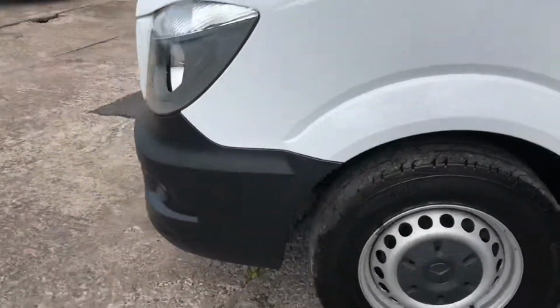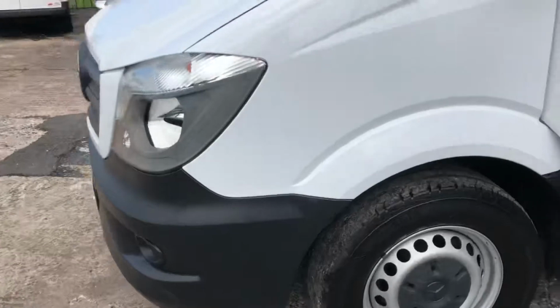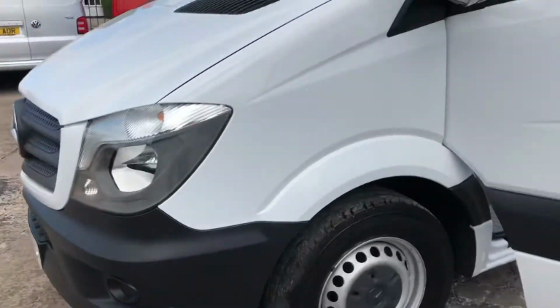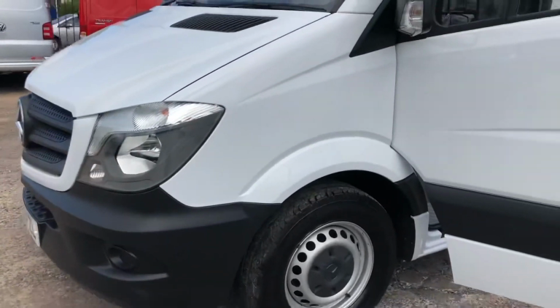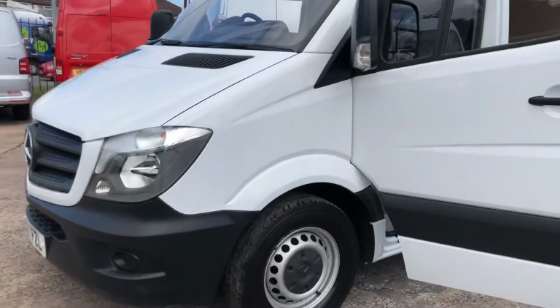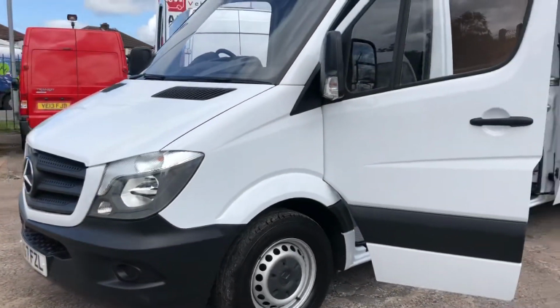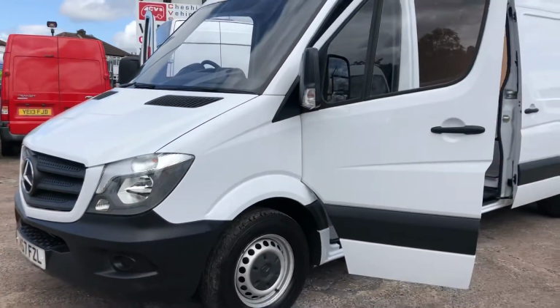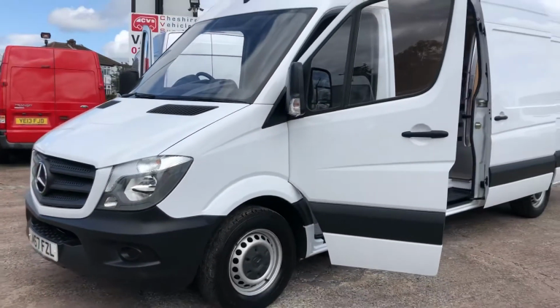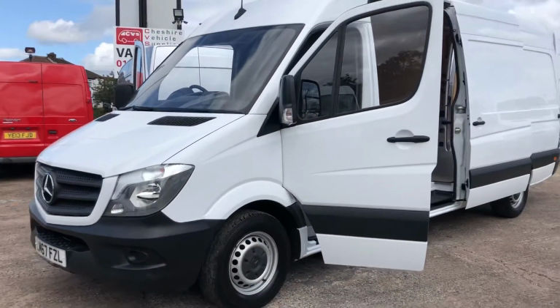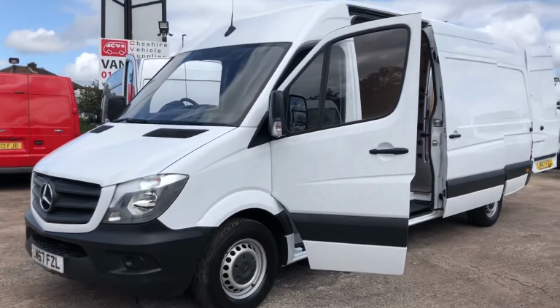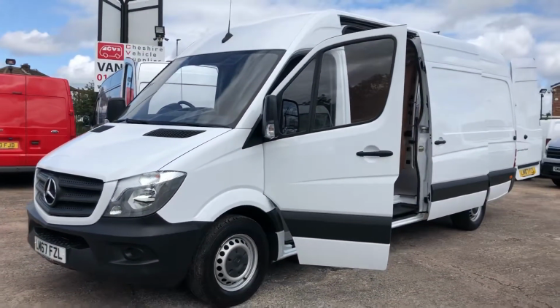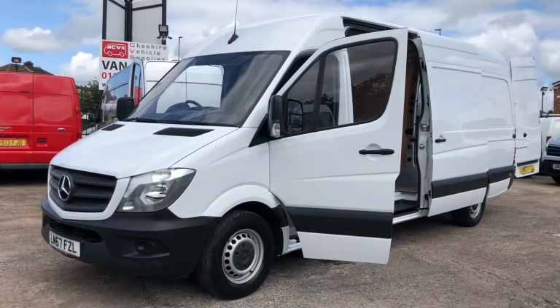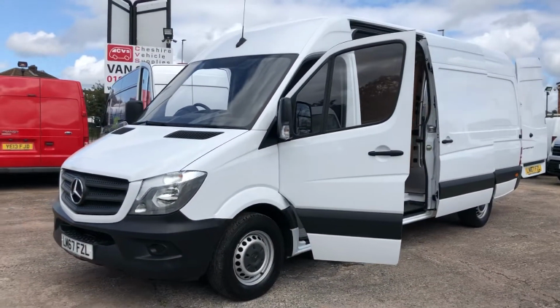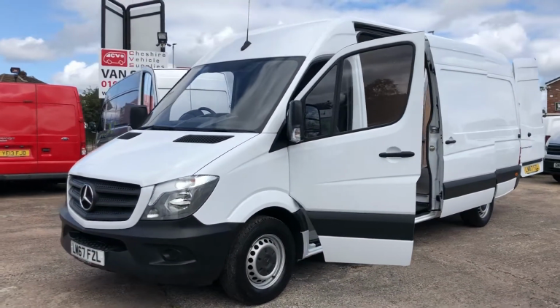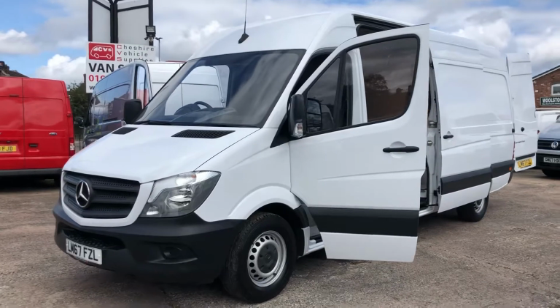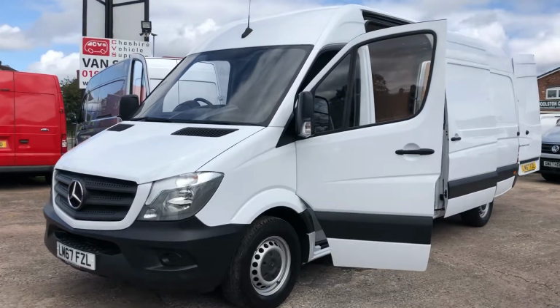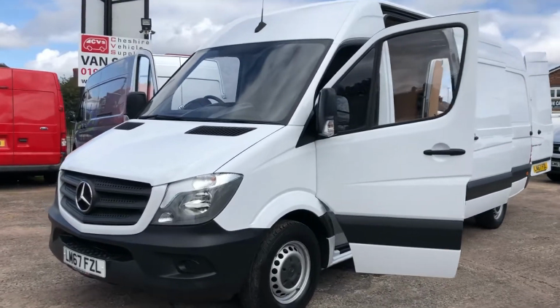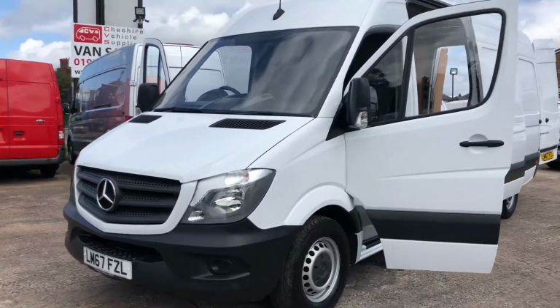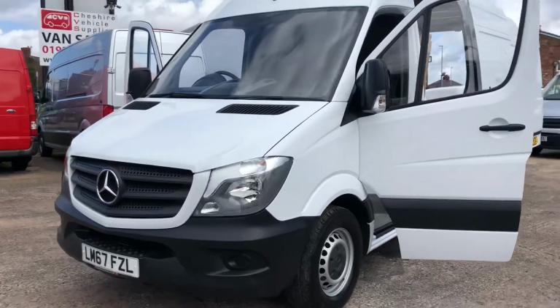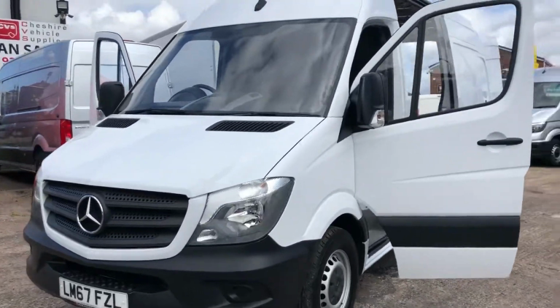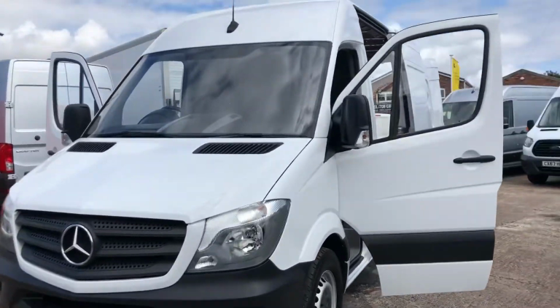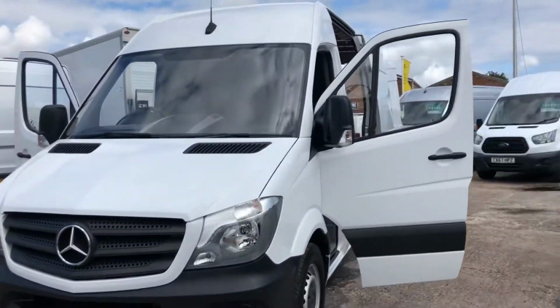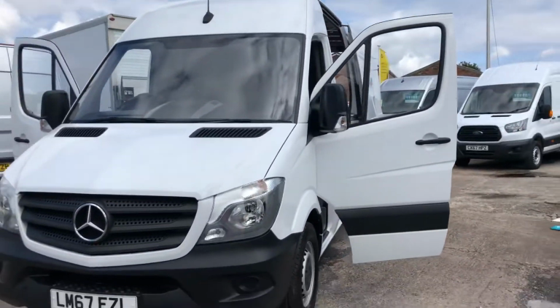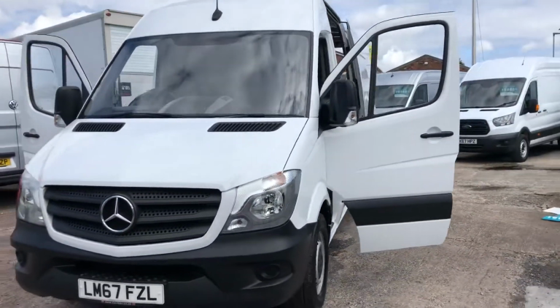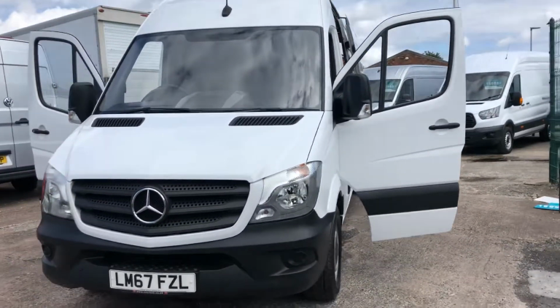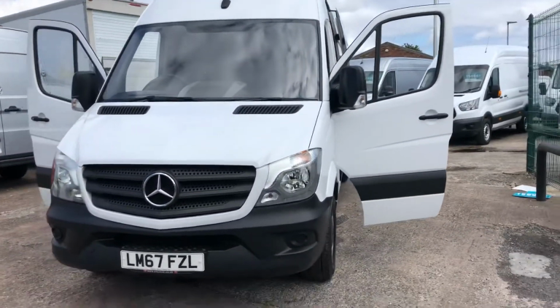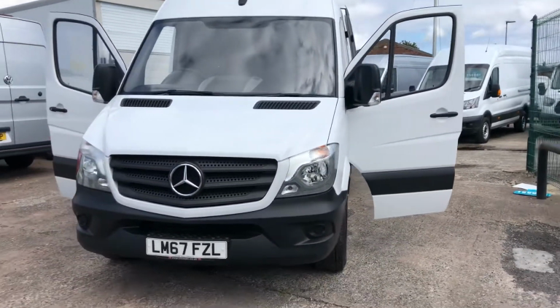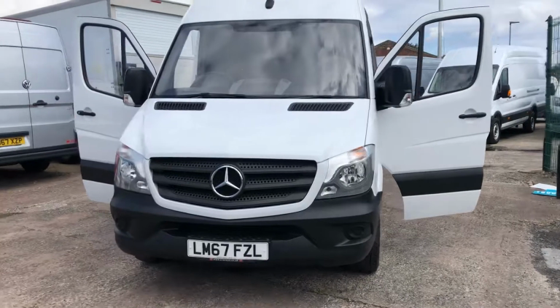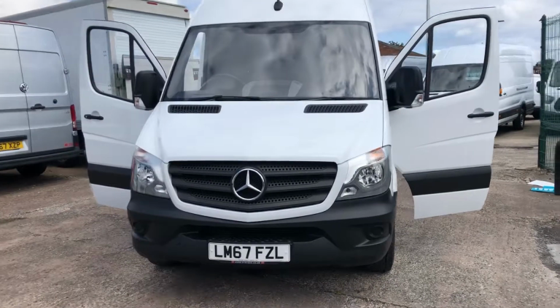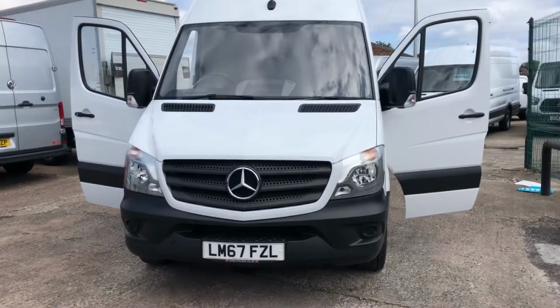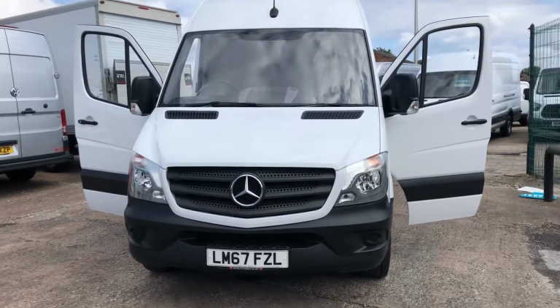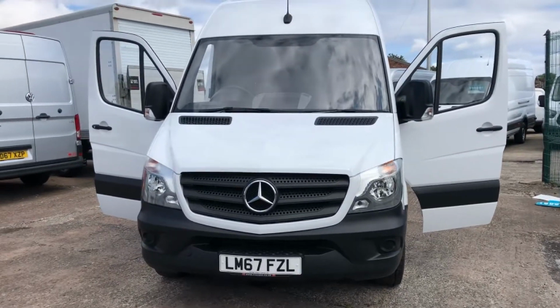We do take part in exchange vehicles, so if you've got a vehicle you'd like to swap in, let us have the details and we'll give you a competitive price for that. We also have some really great flexible finance deals available. Thank you for watching.